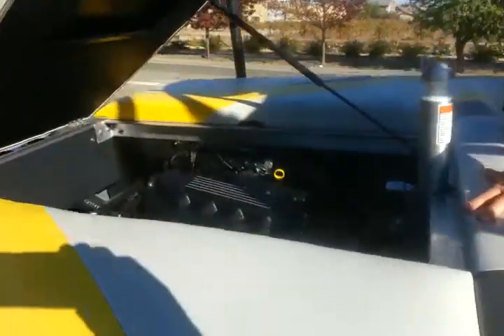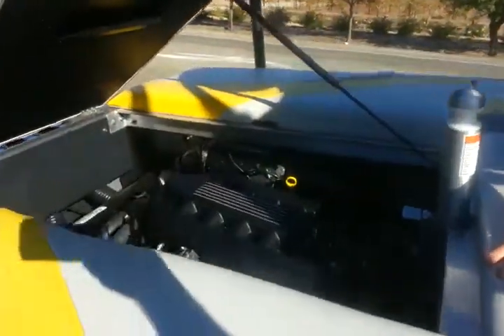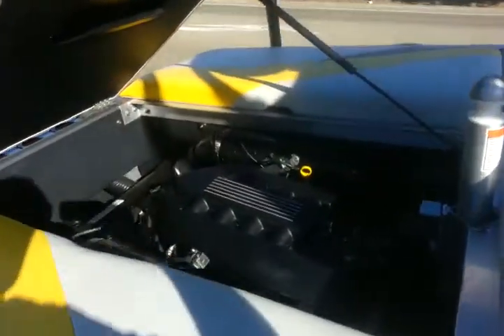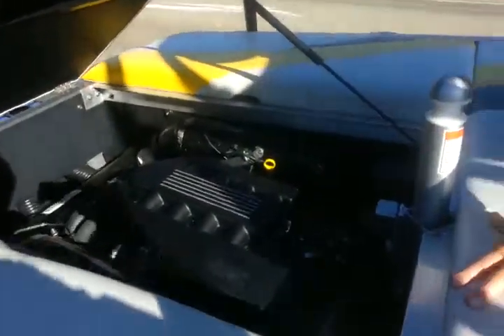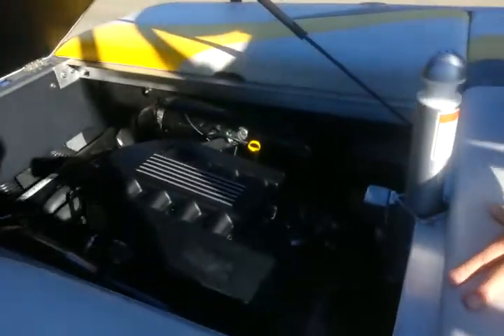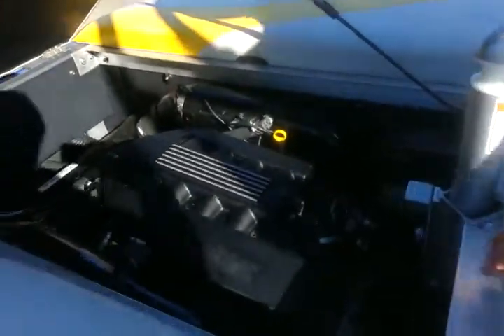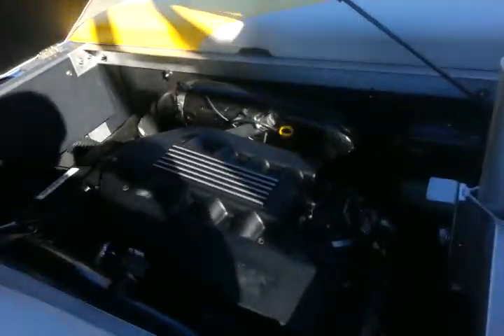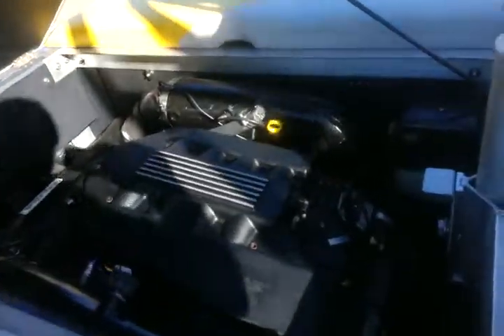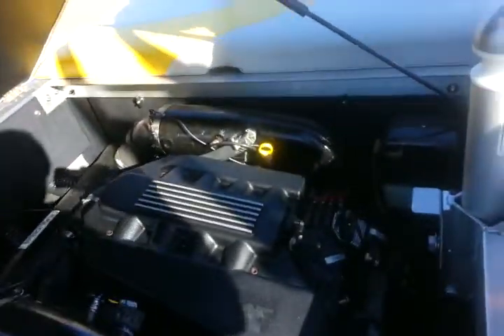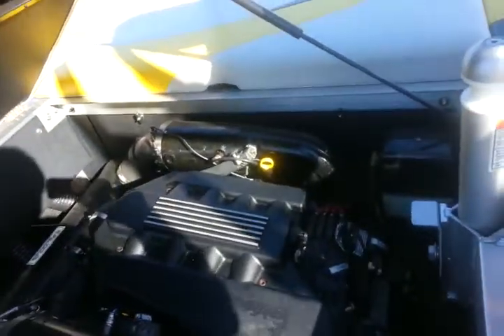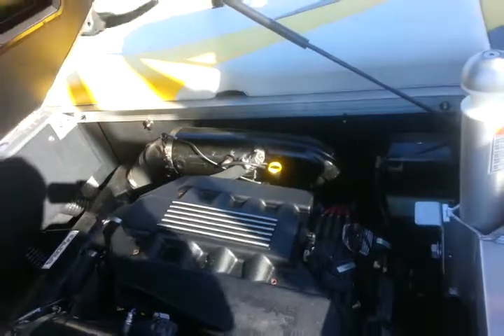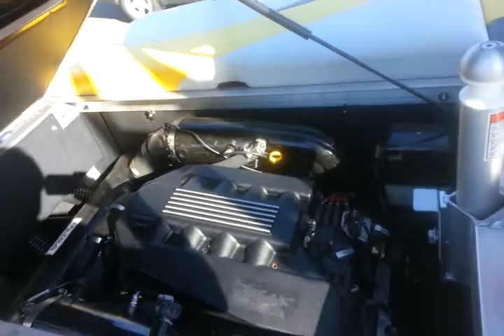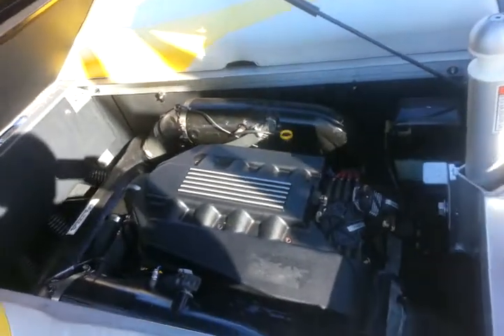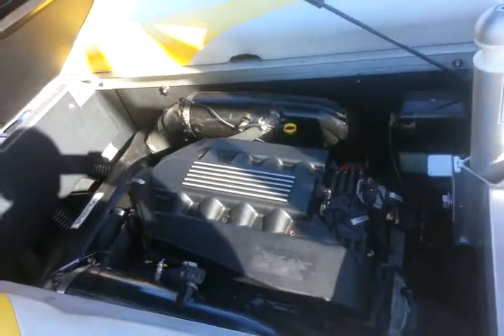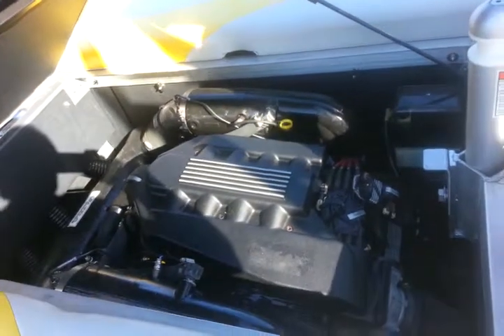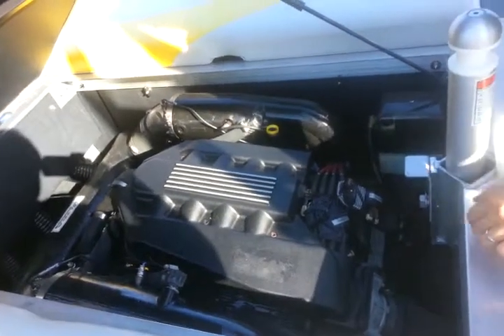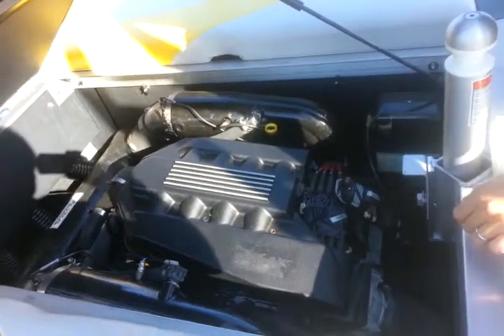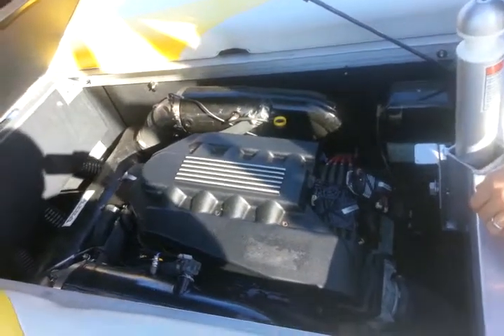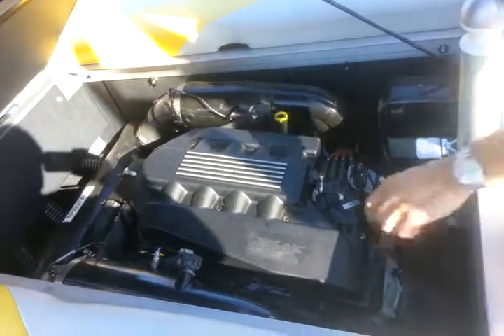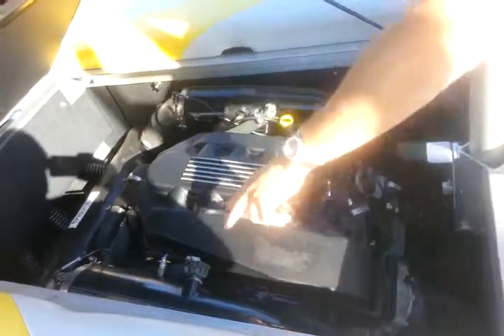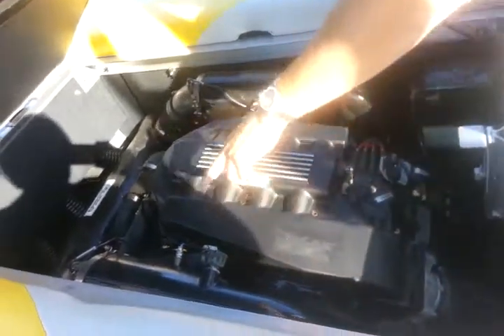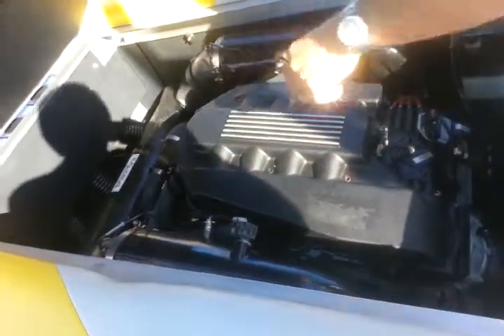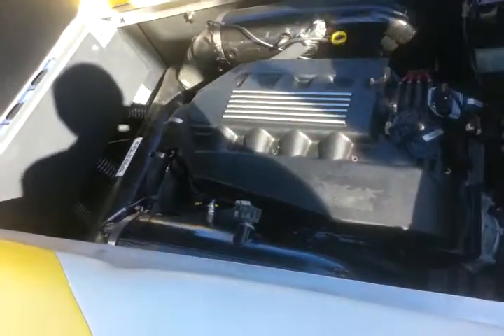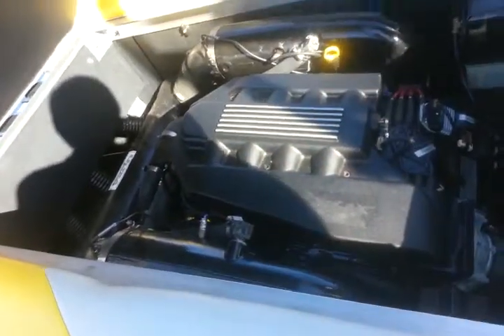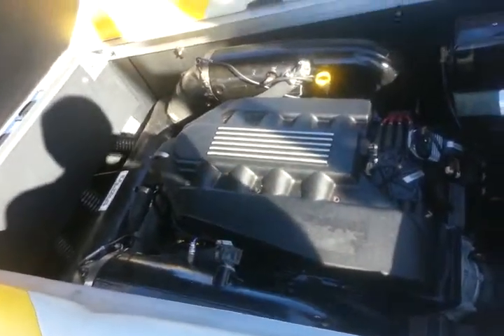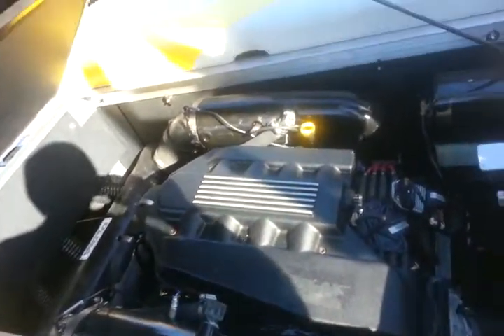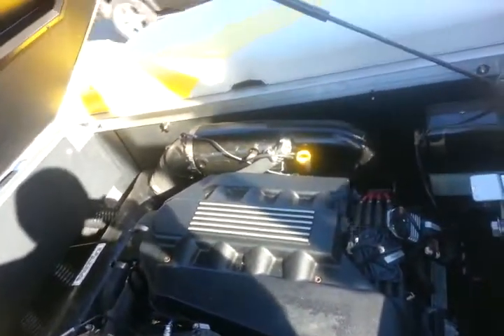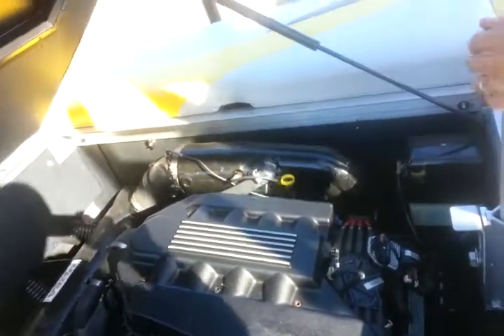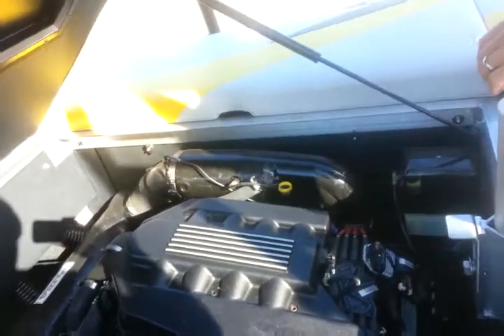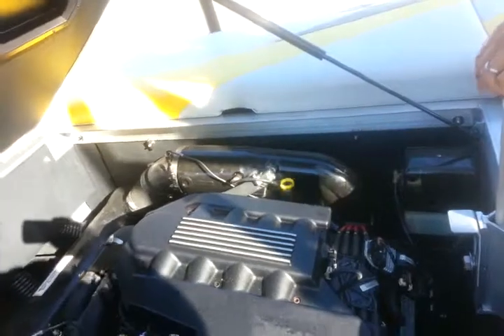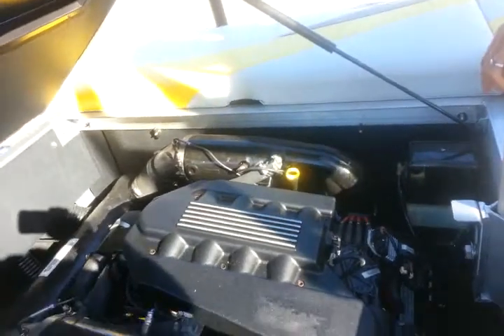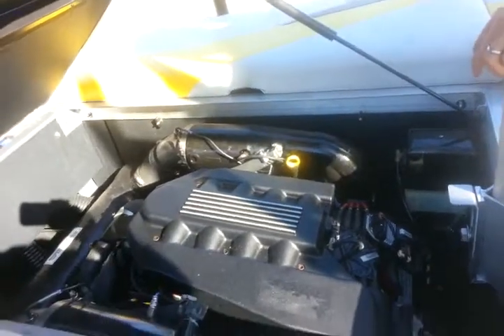This is the multi-port 340-hp inboard. It's got the catalytic converter, so very low emissions for wakeboard and wake surf.